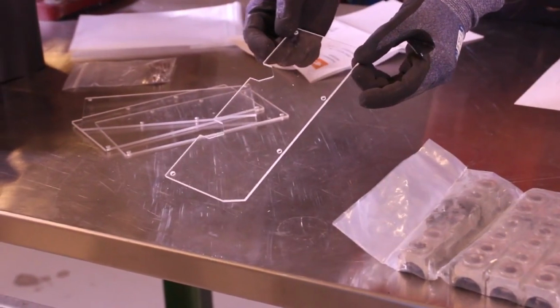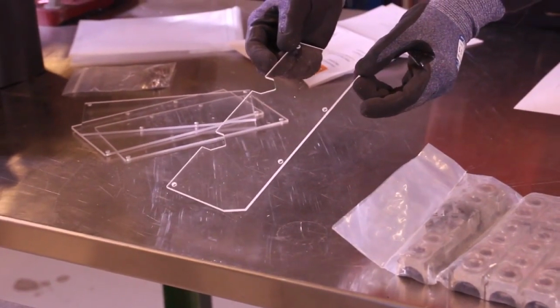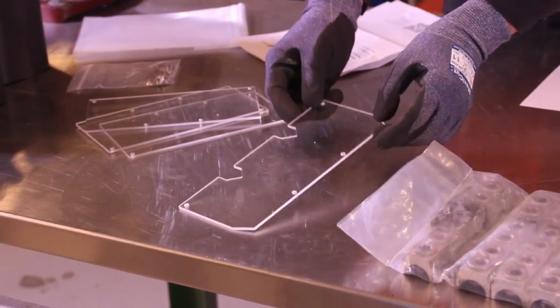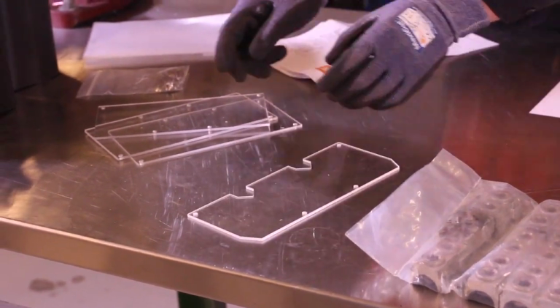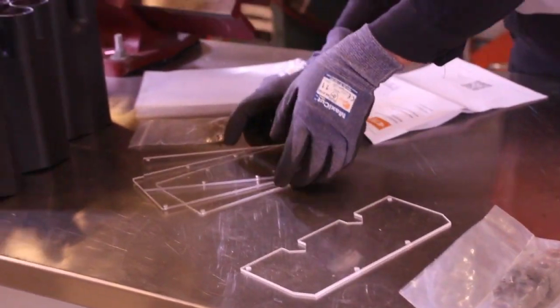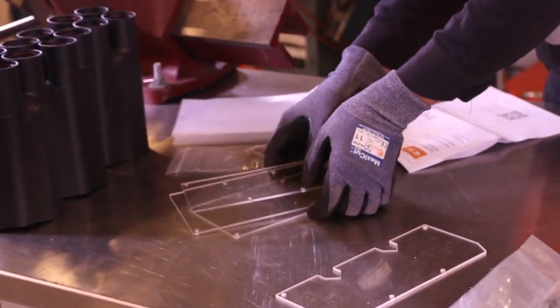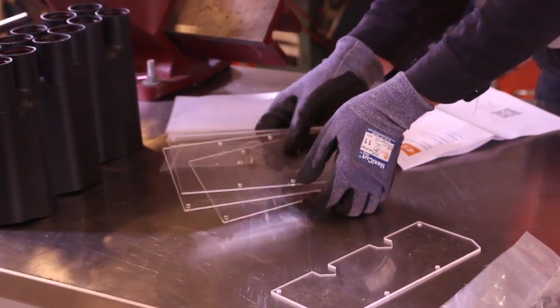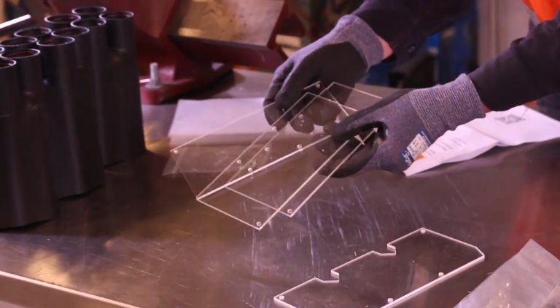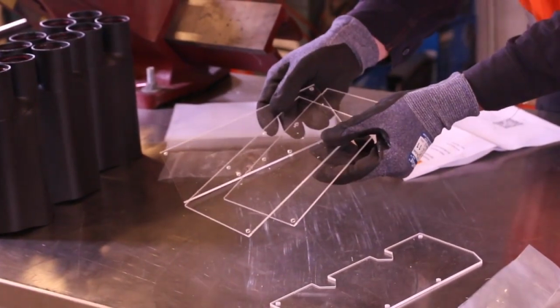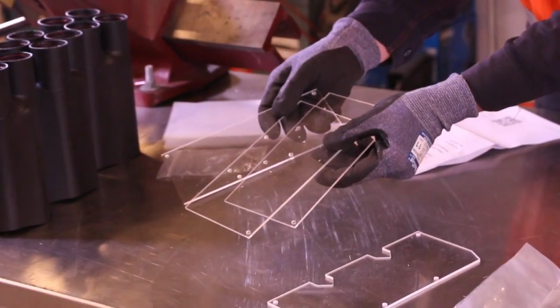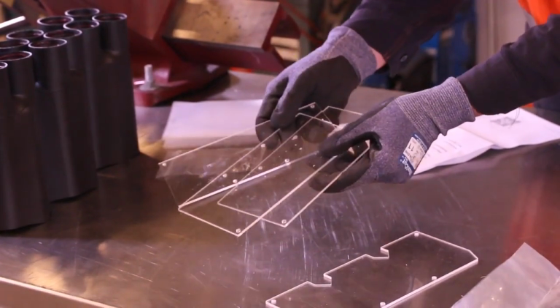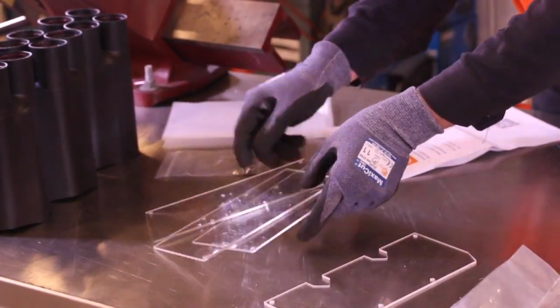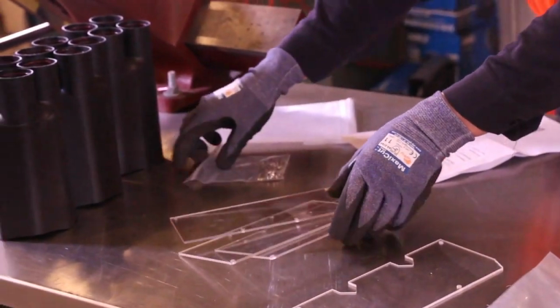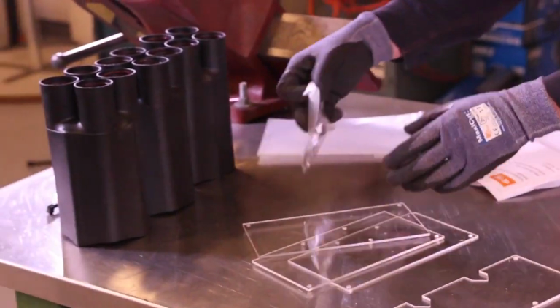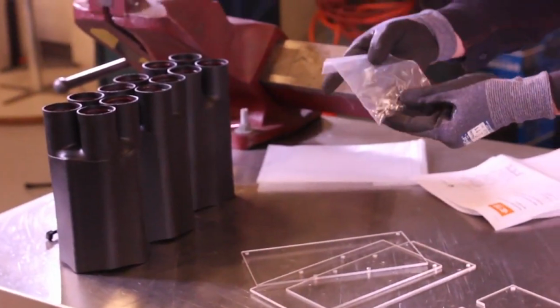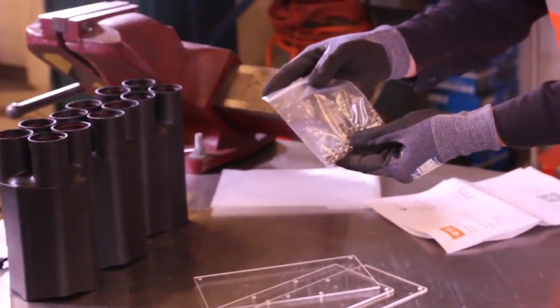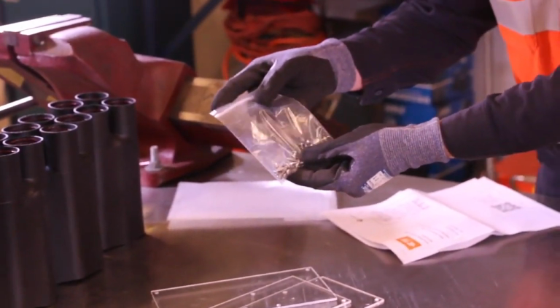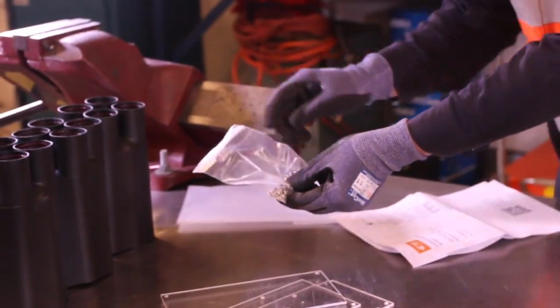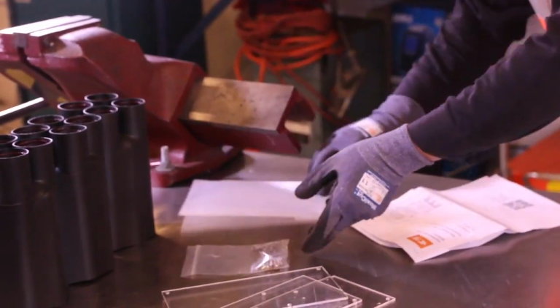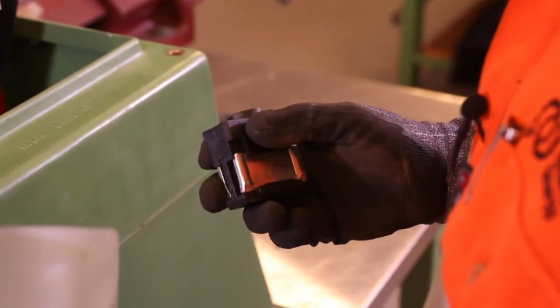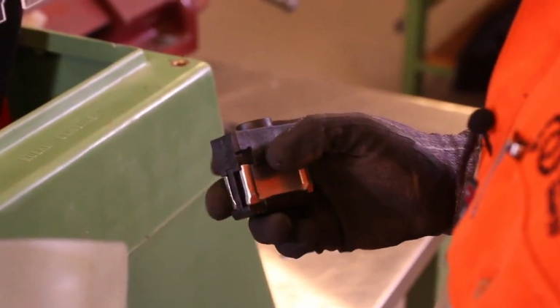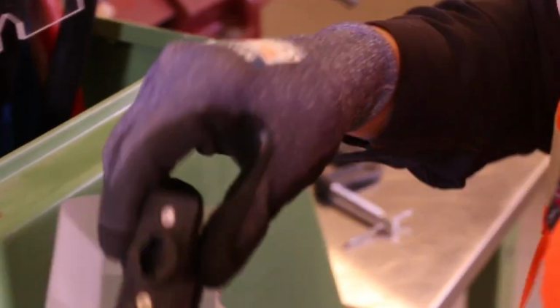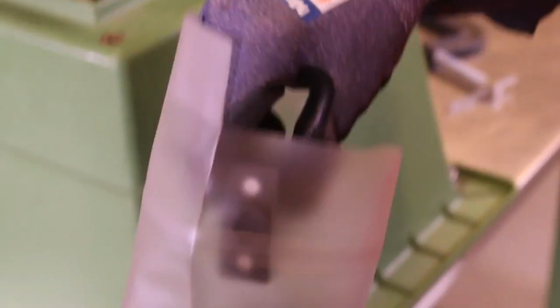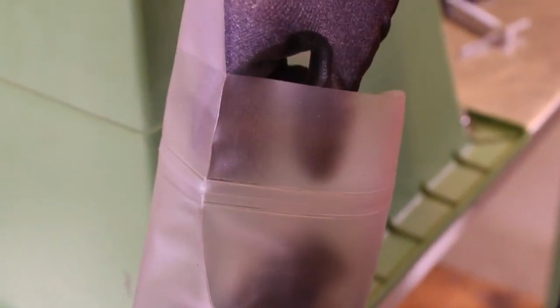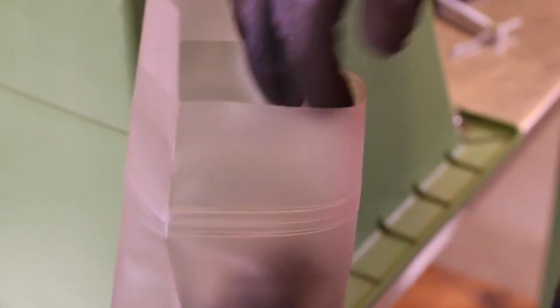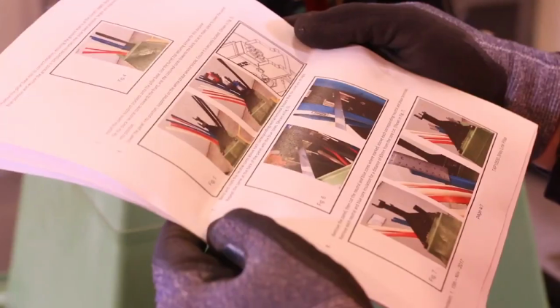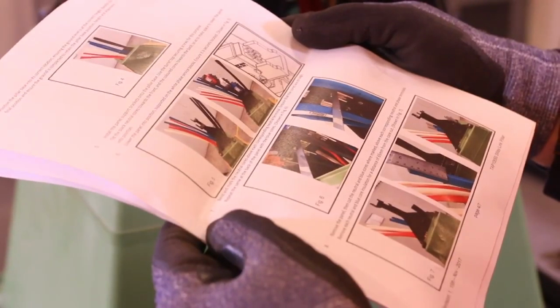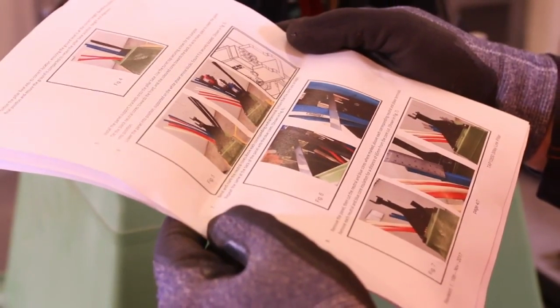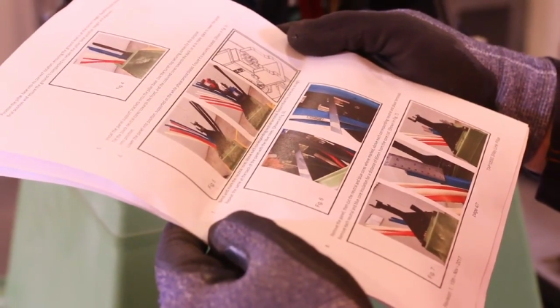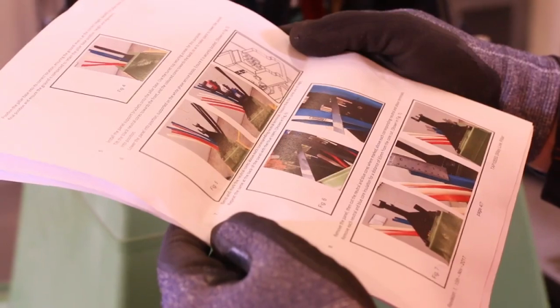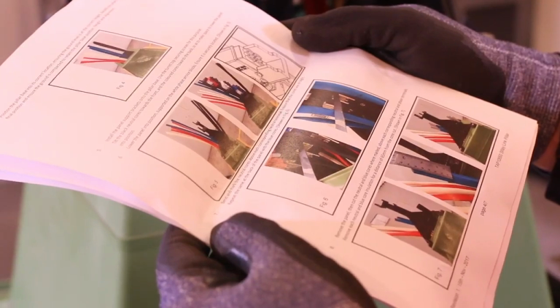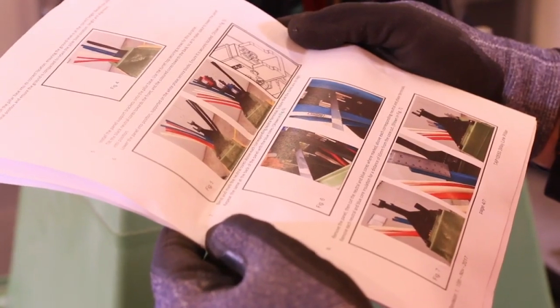You will also find a Perspex cover for the neutral, three Perspex covers for each of the active phases, a packet of self-tapping screws, and a plastic bag for link storage. You will also find a set of instructions.